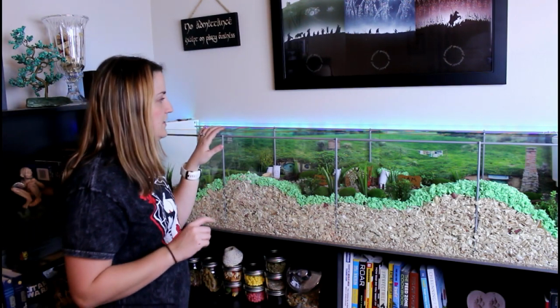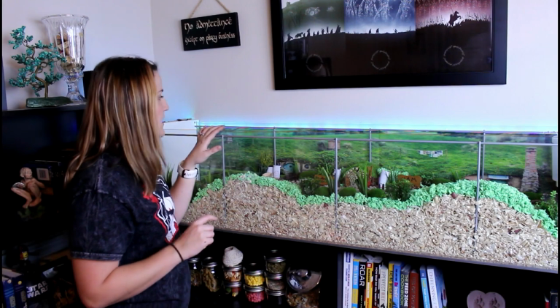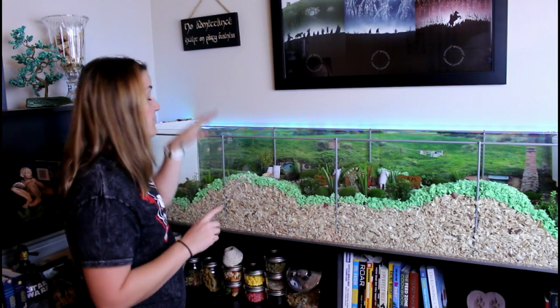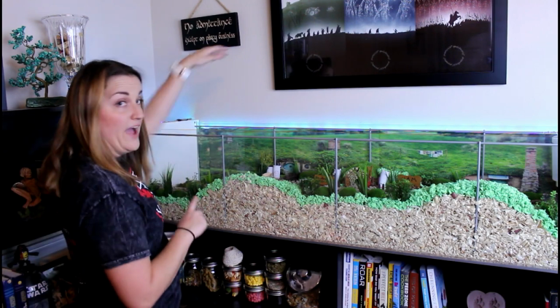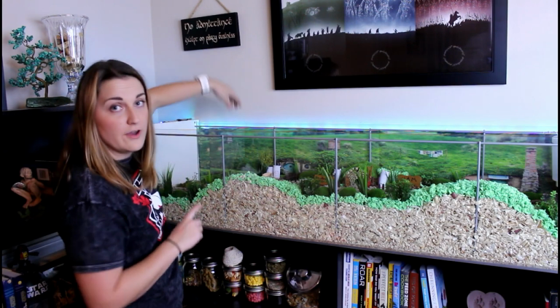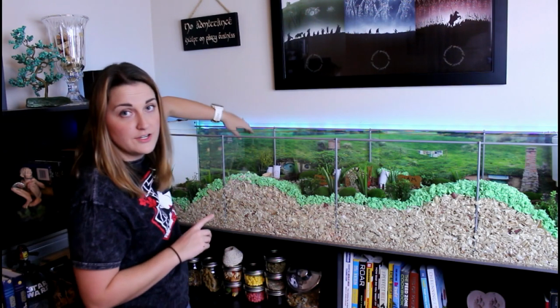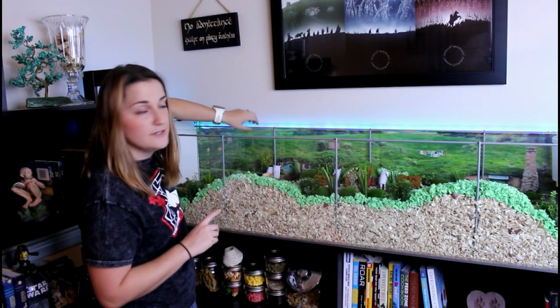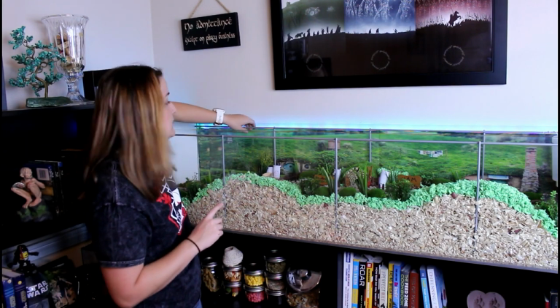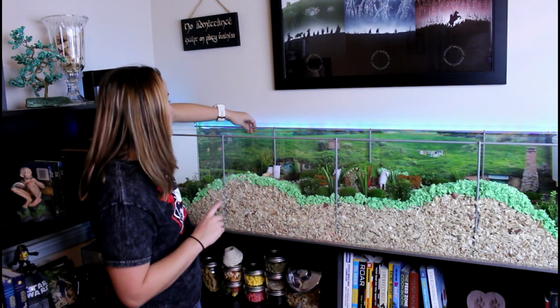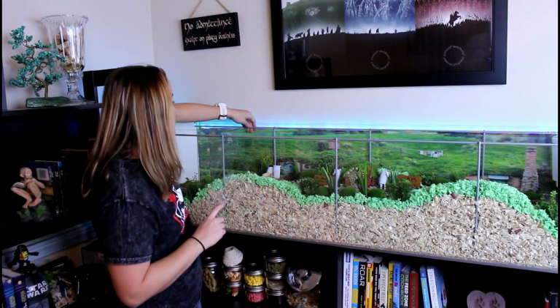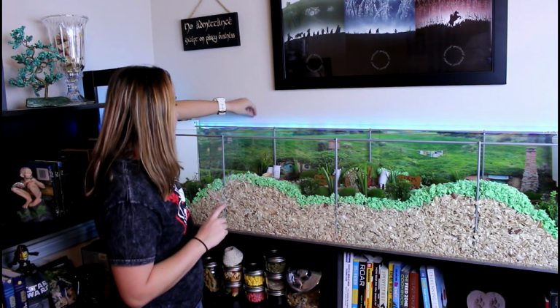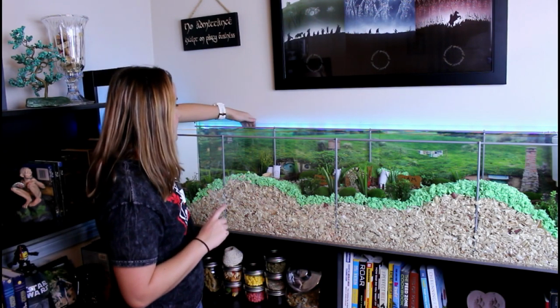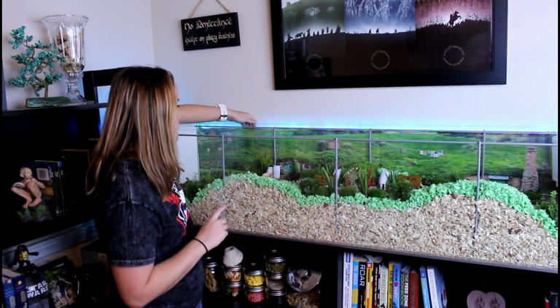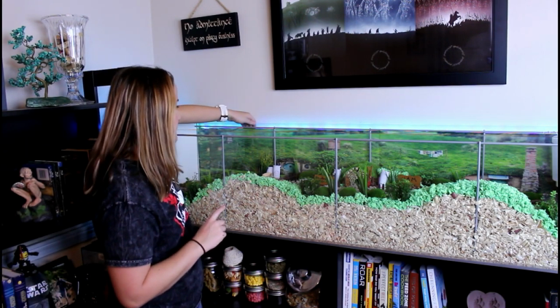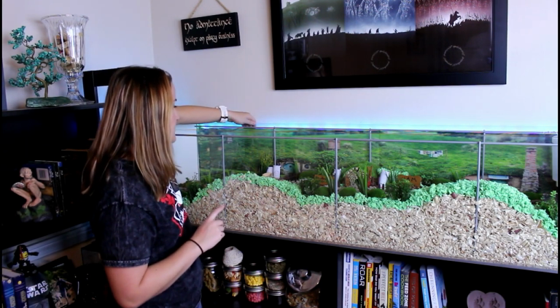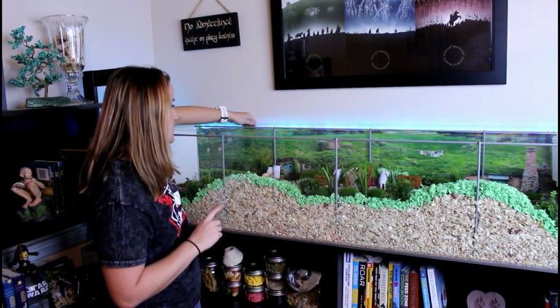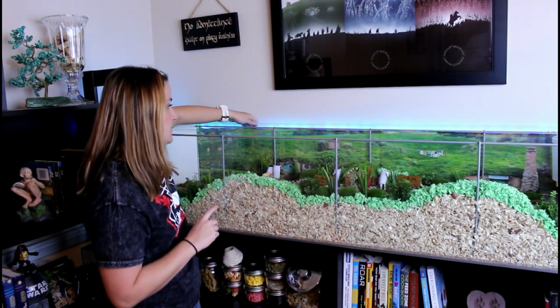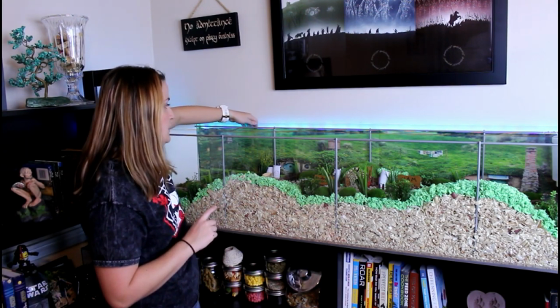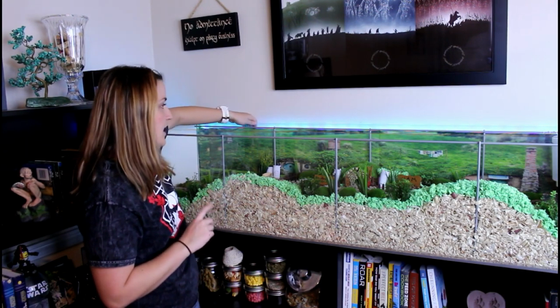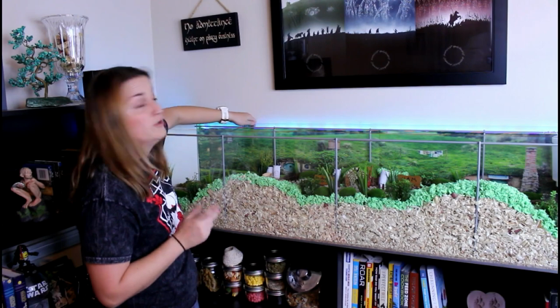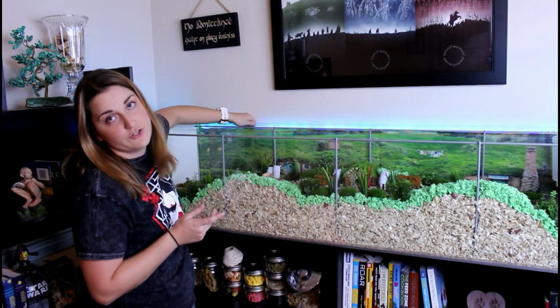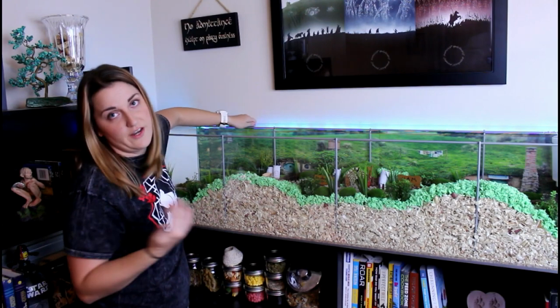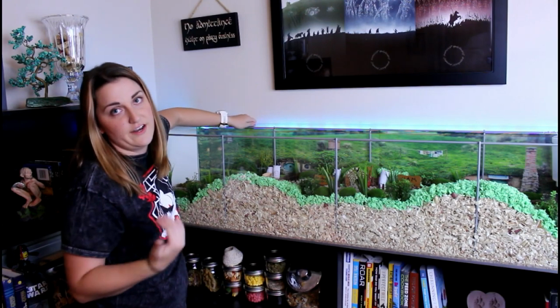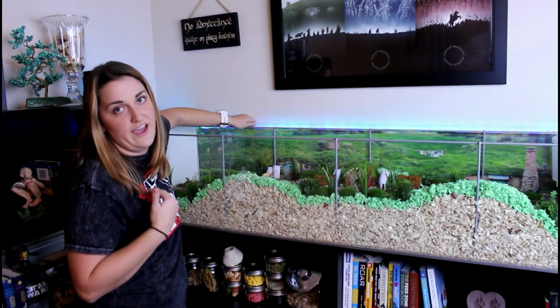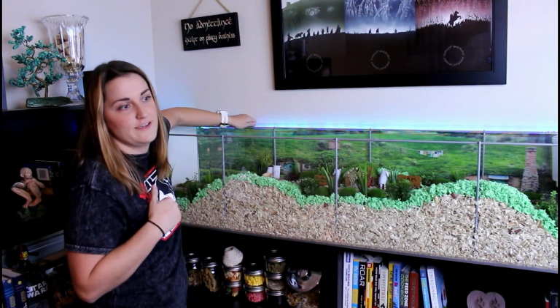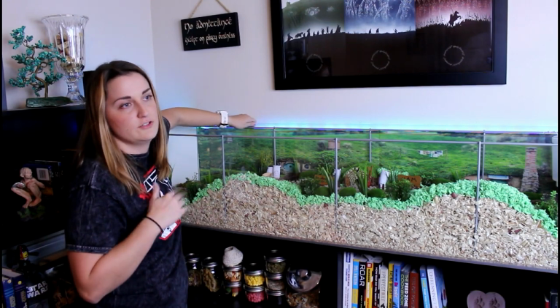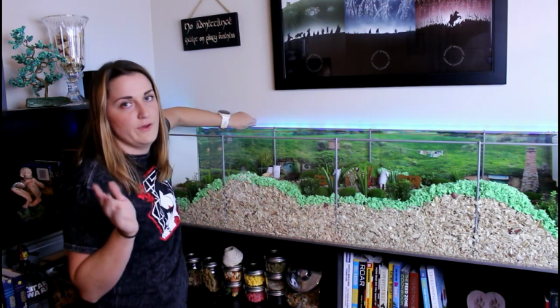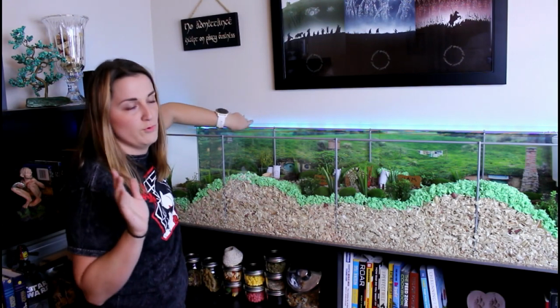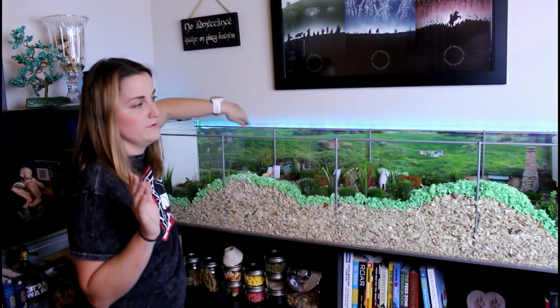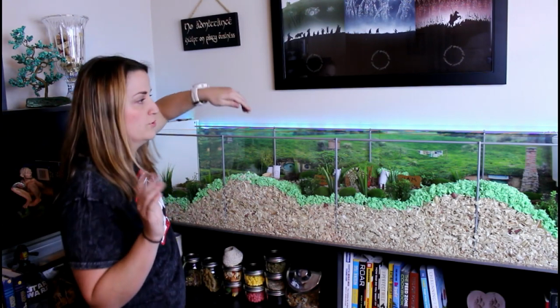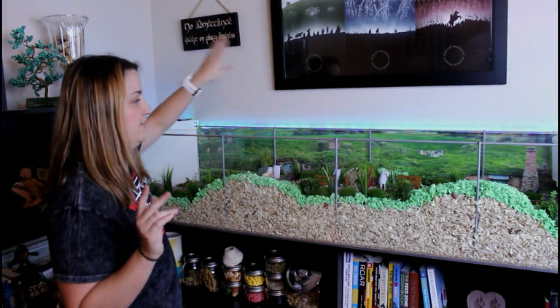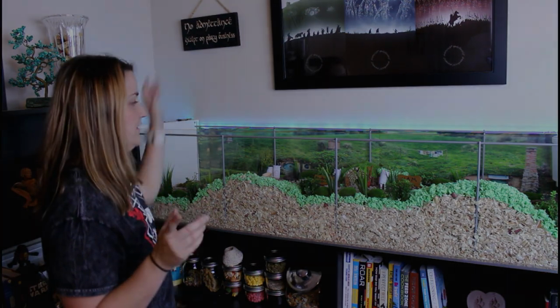And the background here is a poster that I cut in half — I'll talk more about that later.